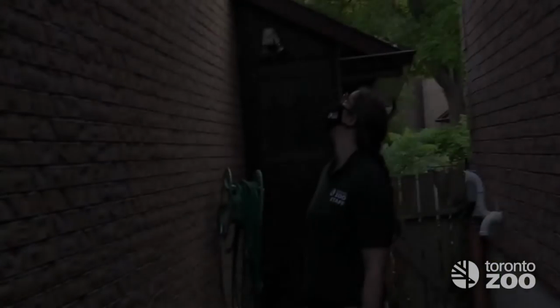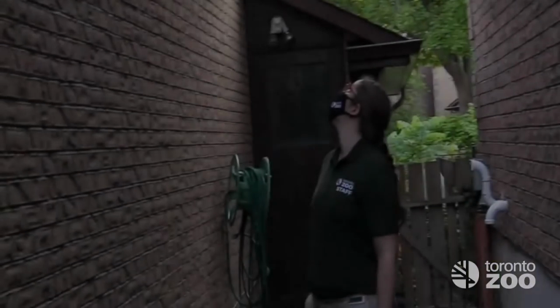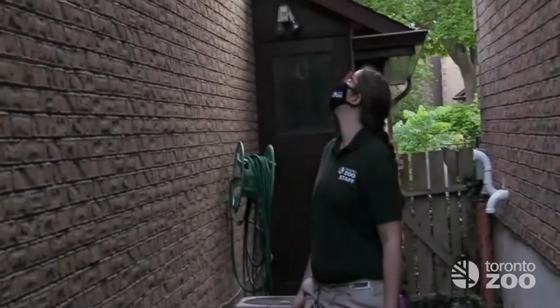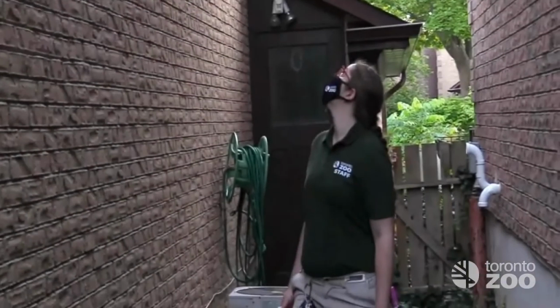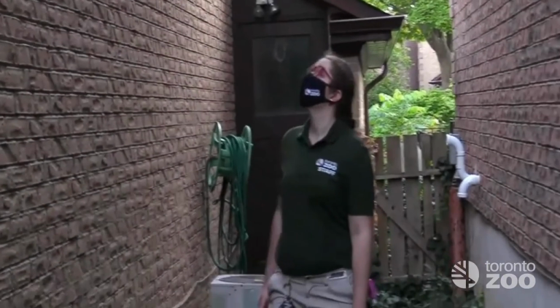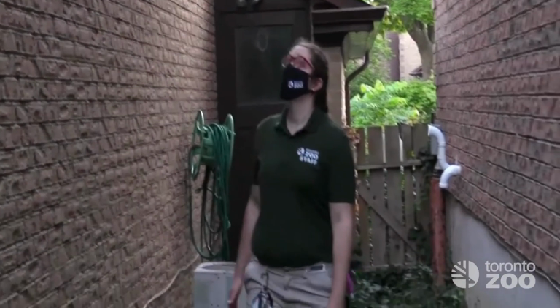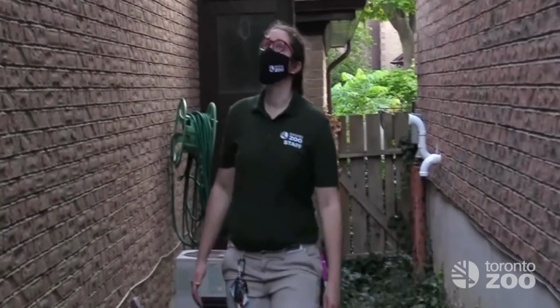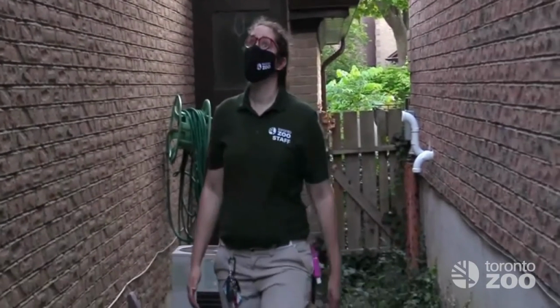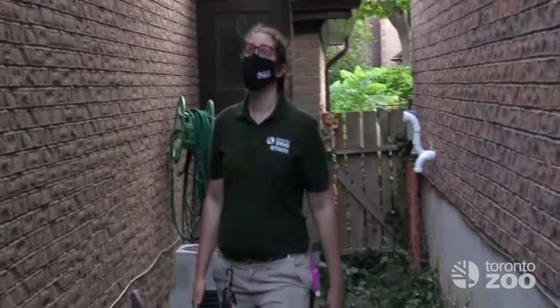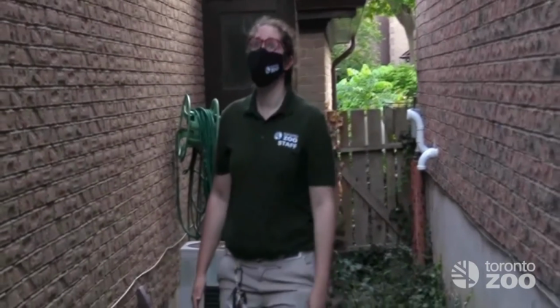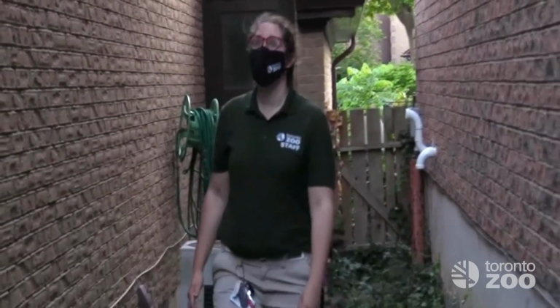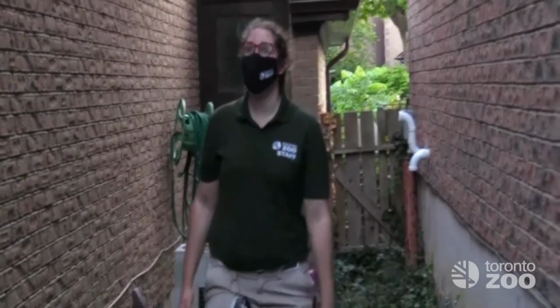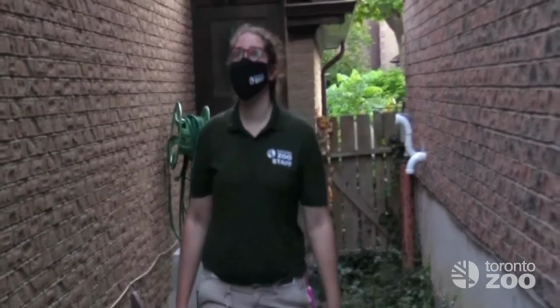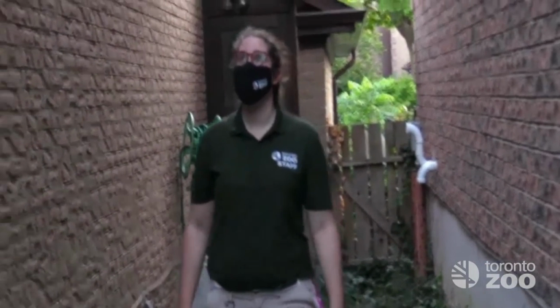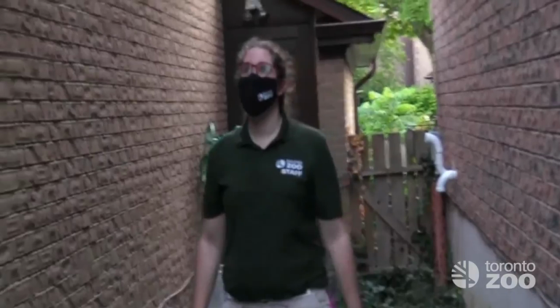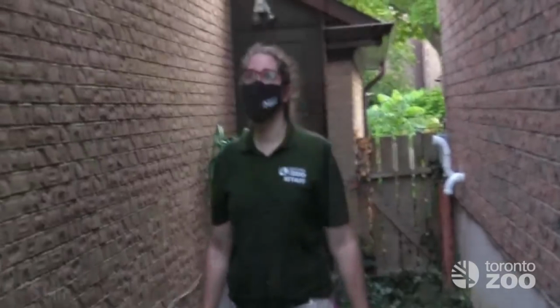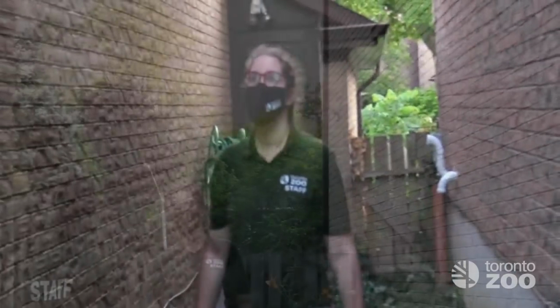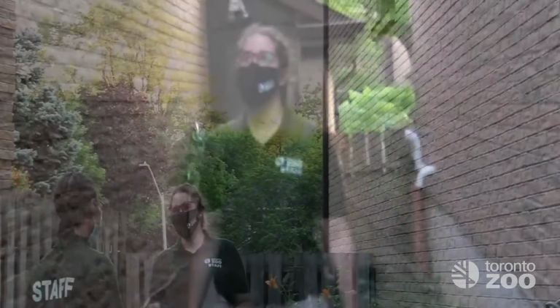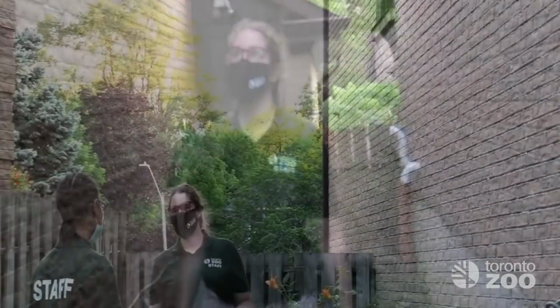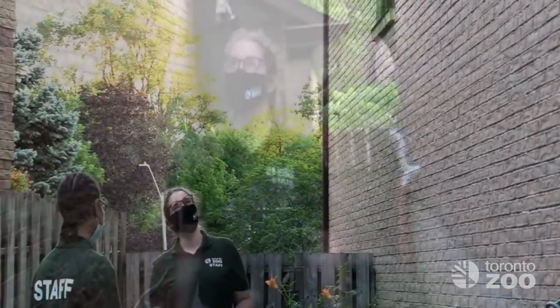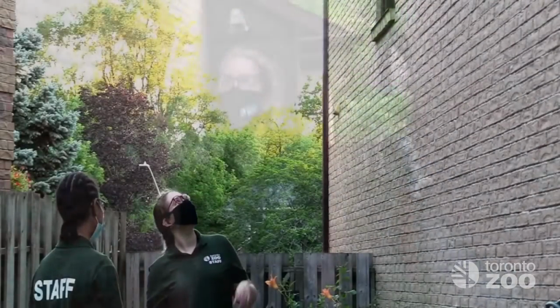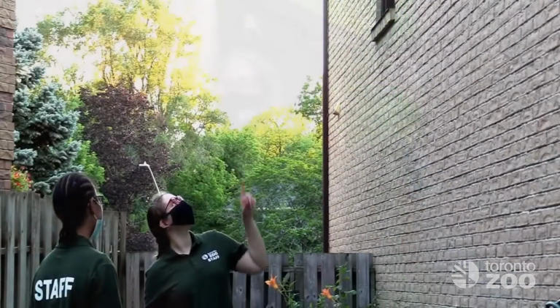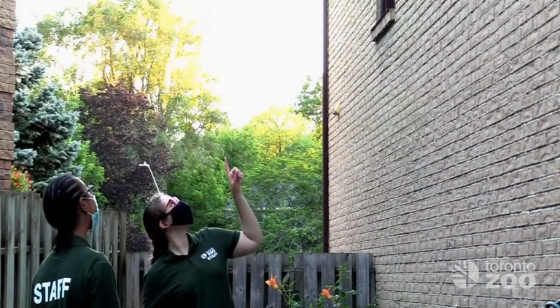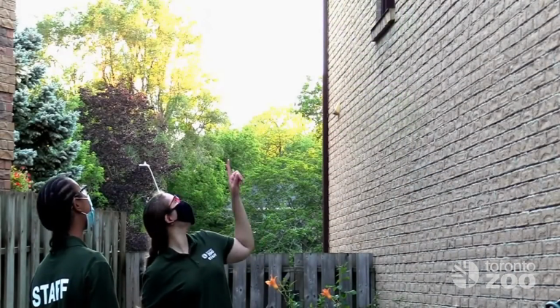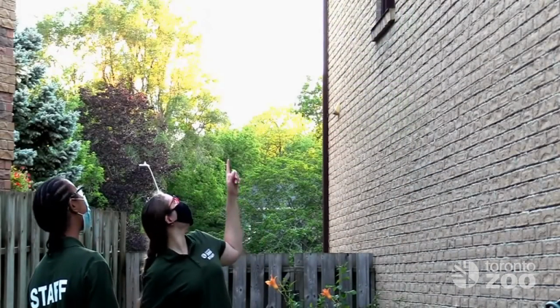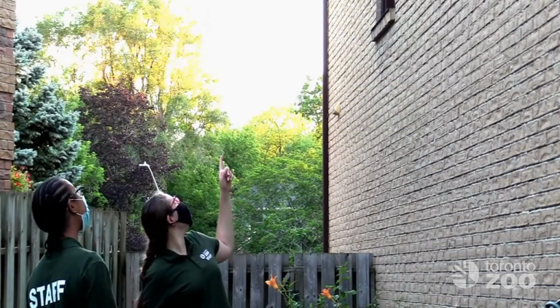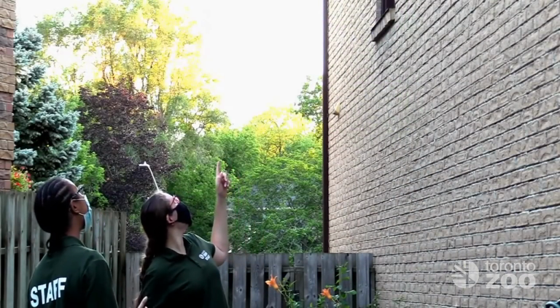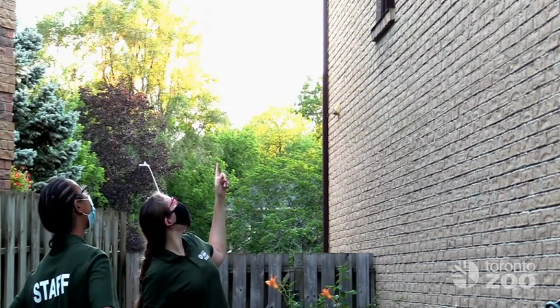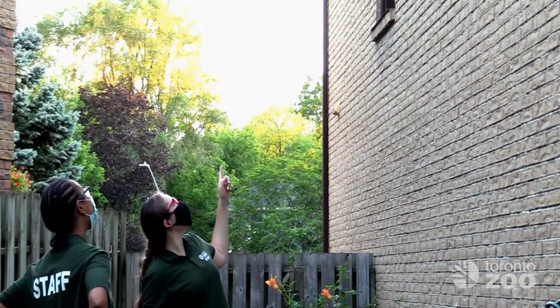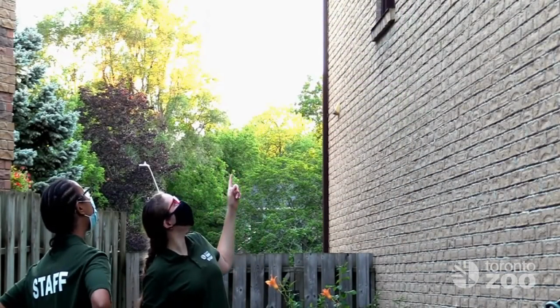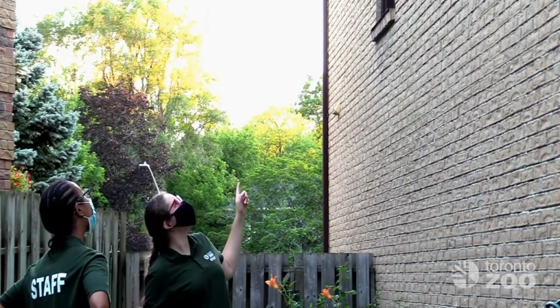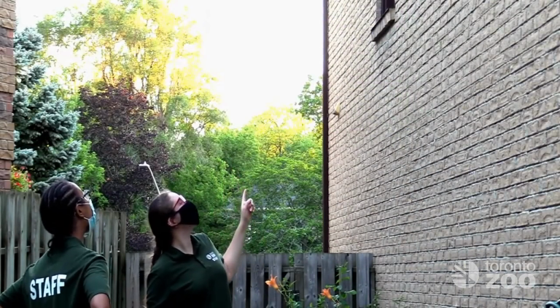Our team is assessing potential areas the bats may be emerging from. Now we wait for the first bat to emerge, which tends to be around sunset, and record that time.